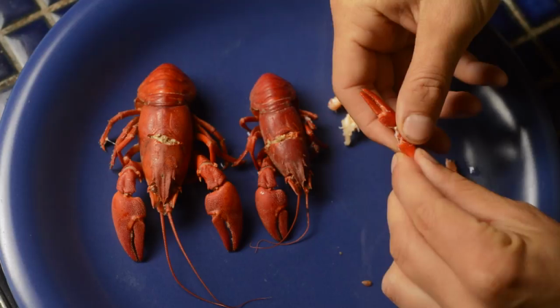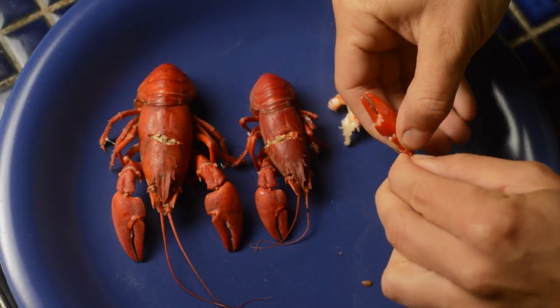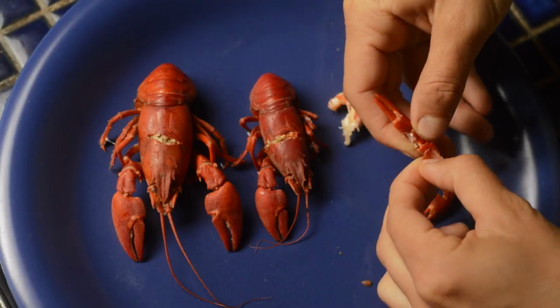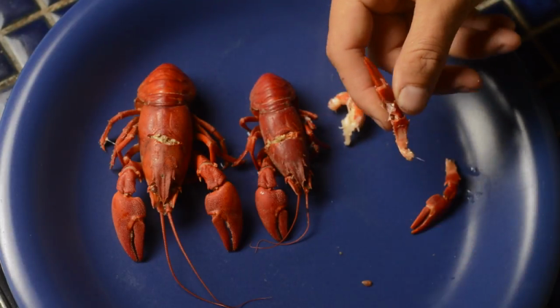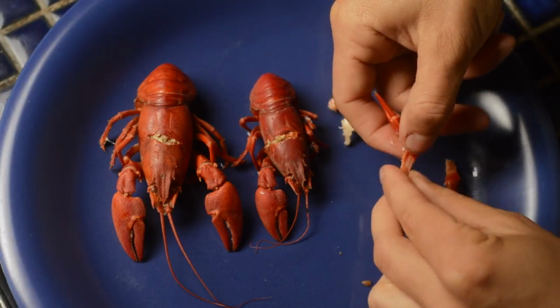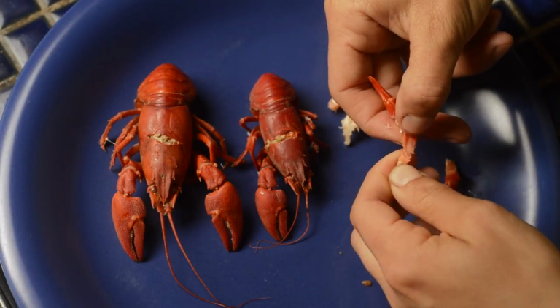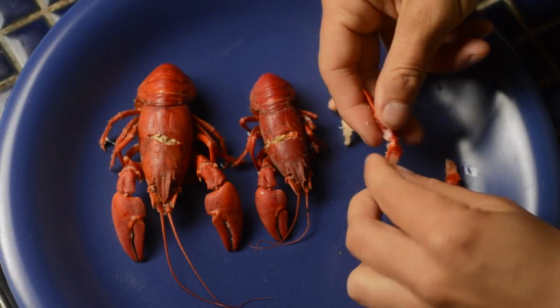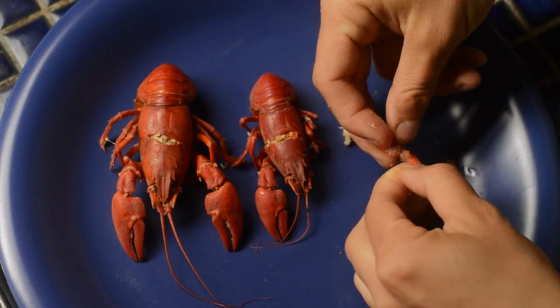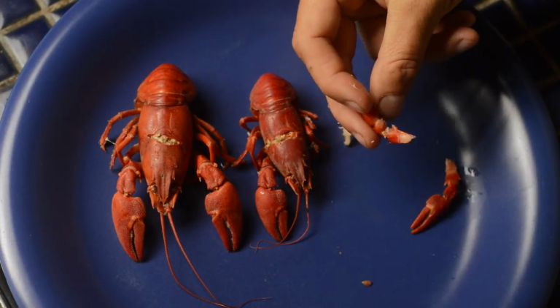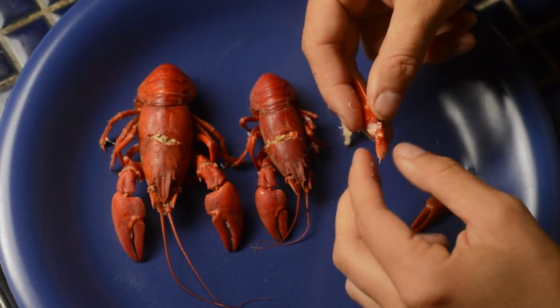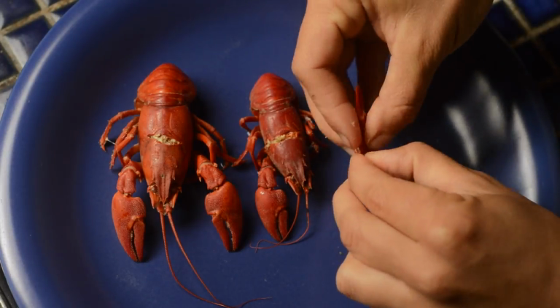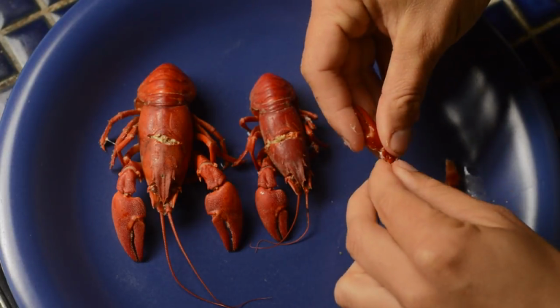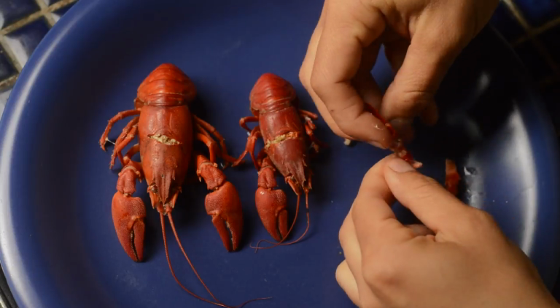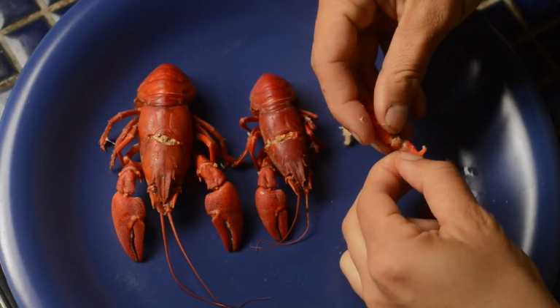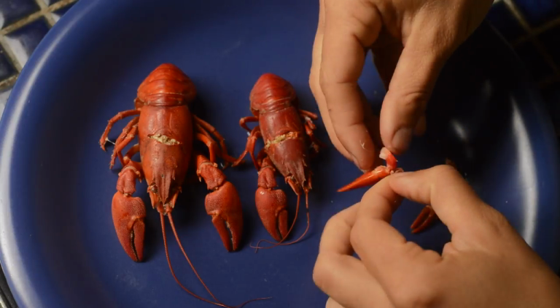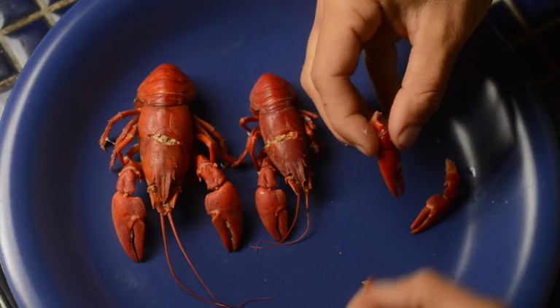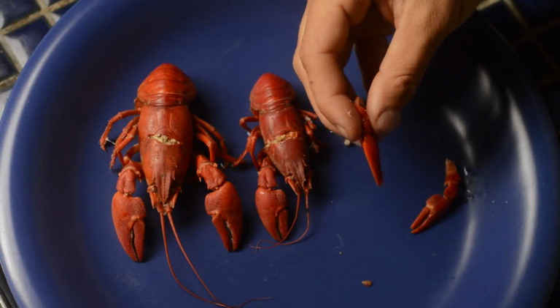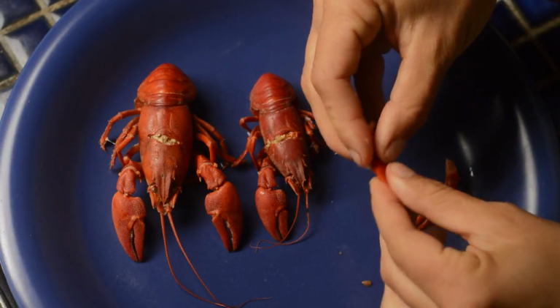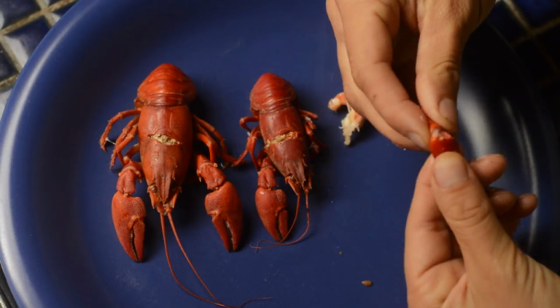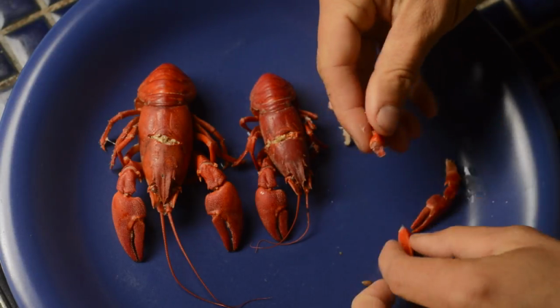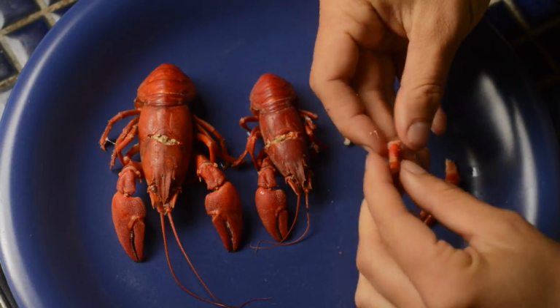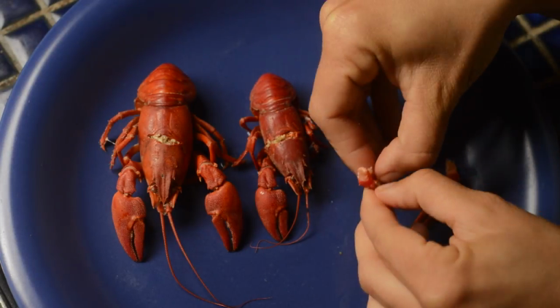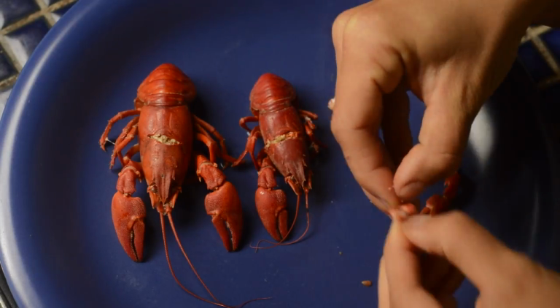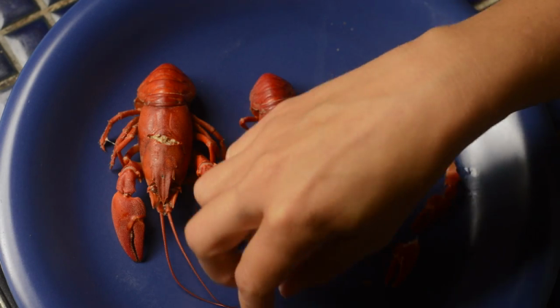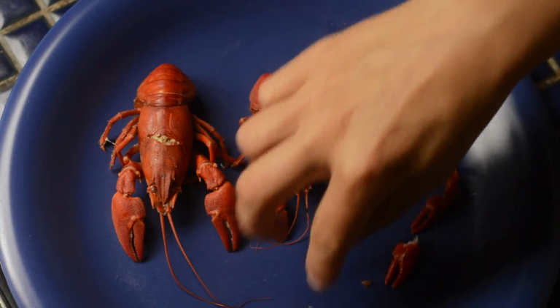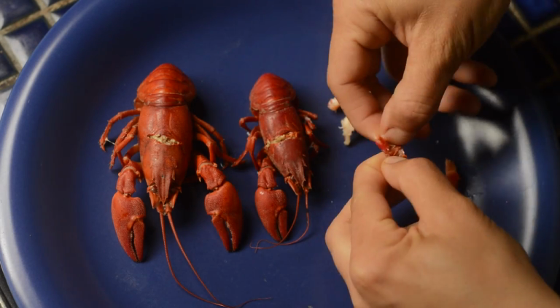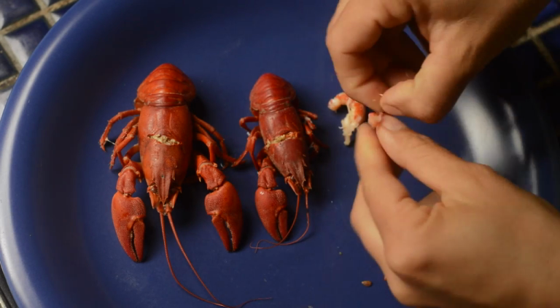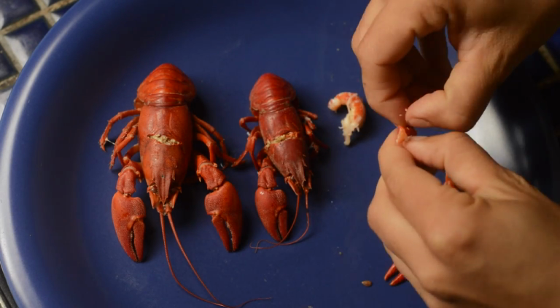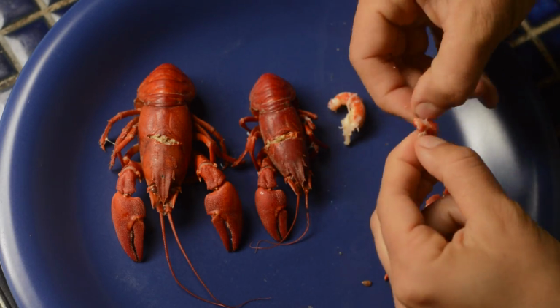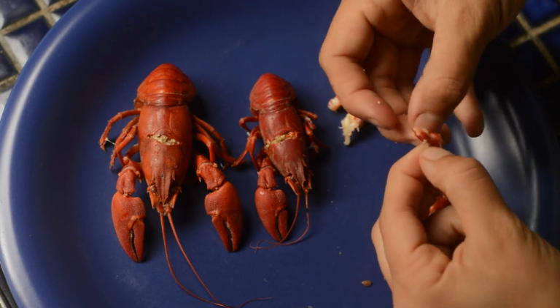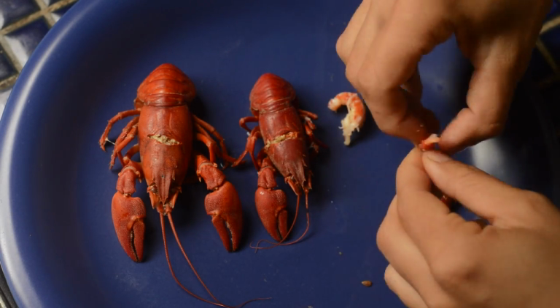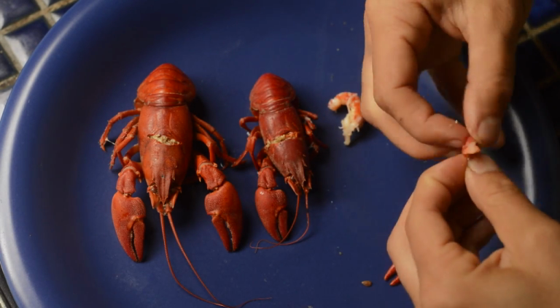I'm speeding up the arms because they are a little bit fiddly and you don't get a huge amount of meat out of them, but if you're going to do it you might as well eat all that you can. It's very much the same as you would with a lobster.